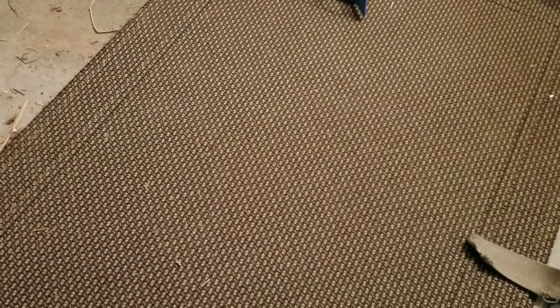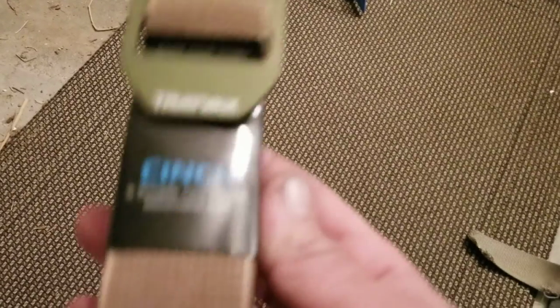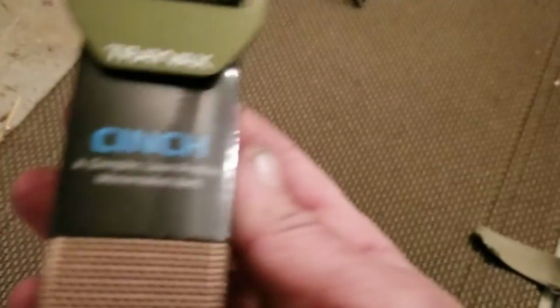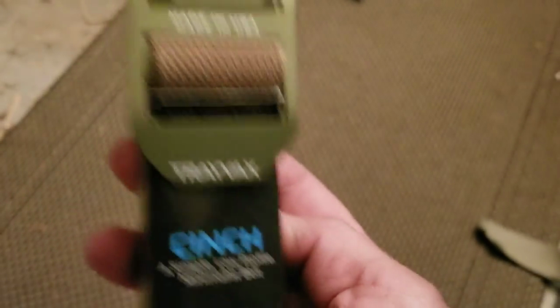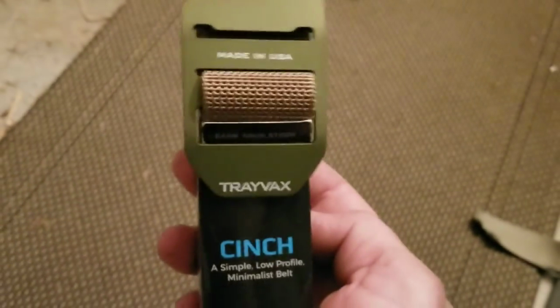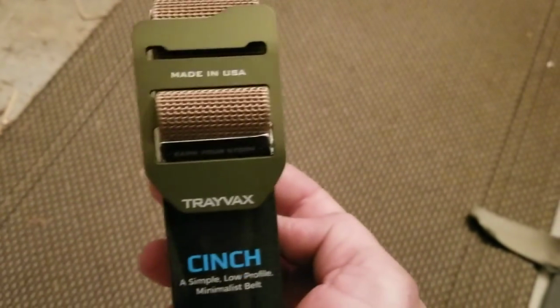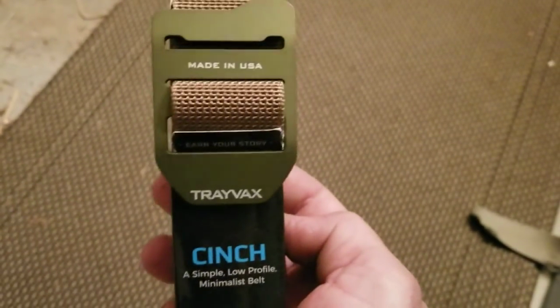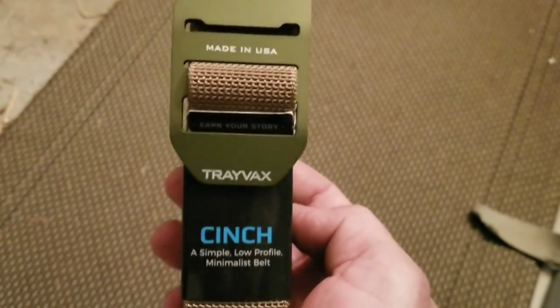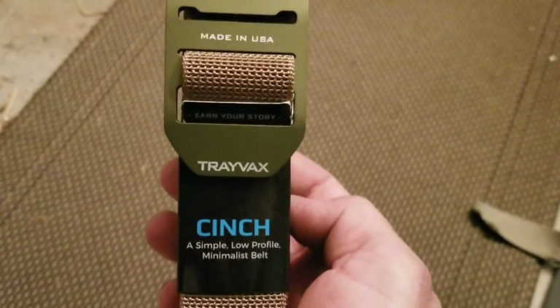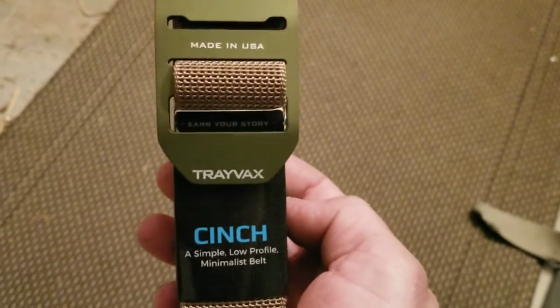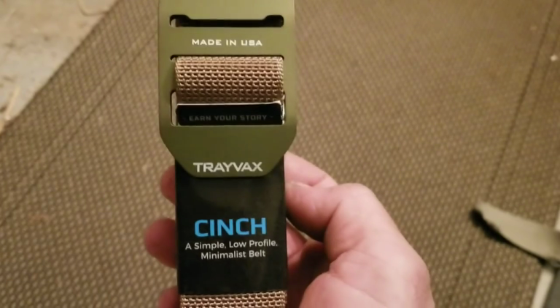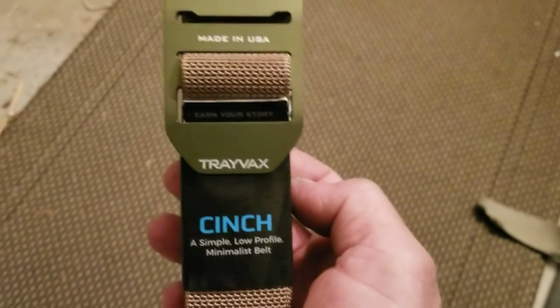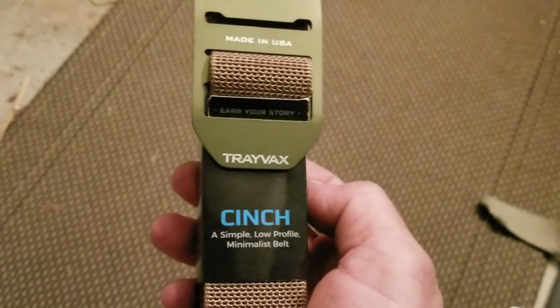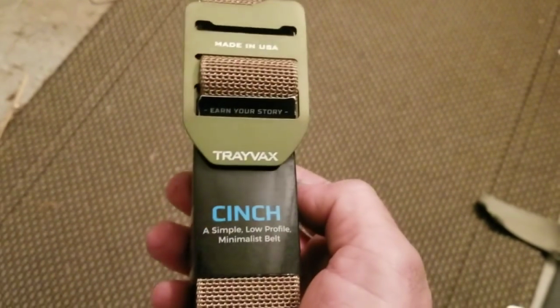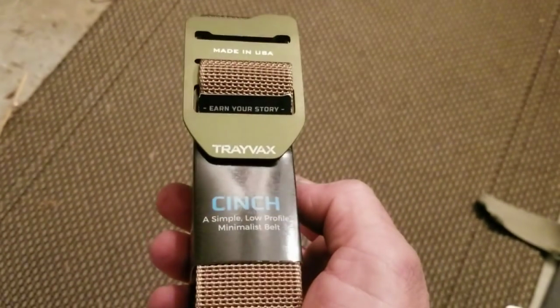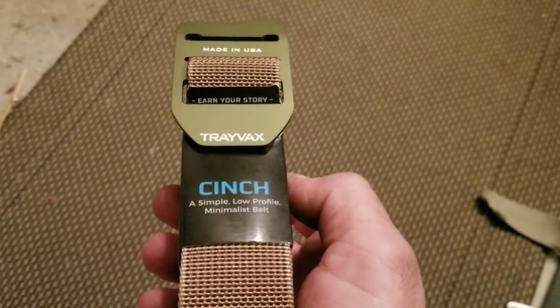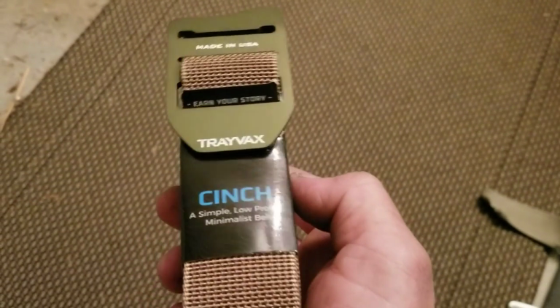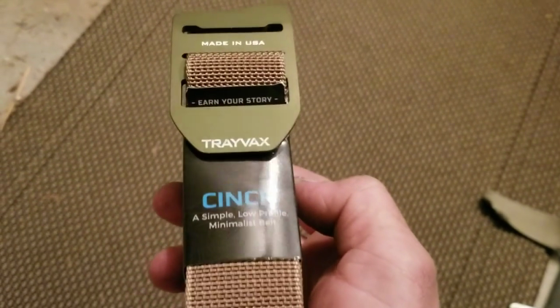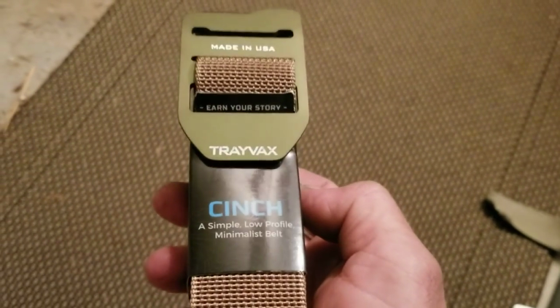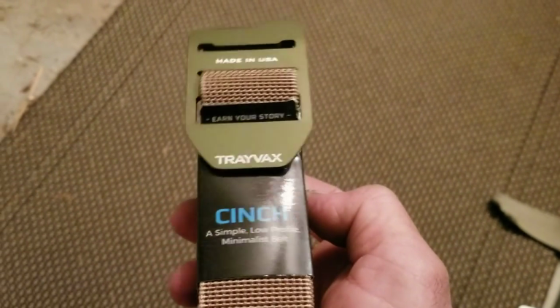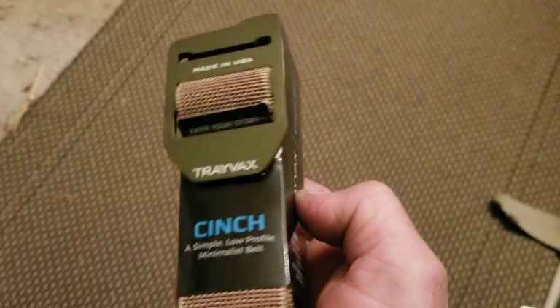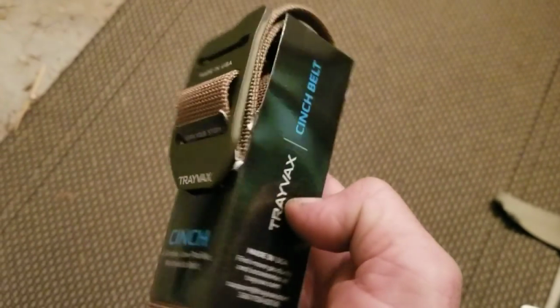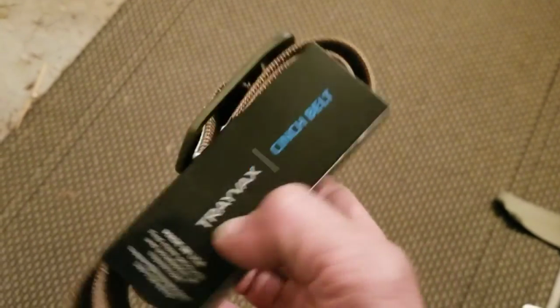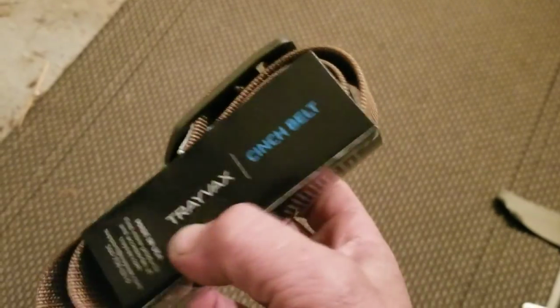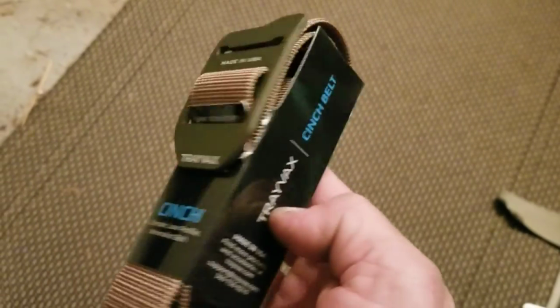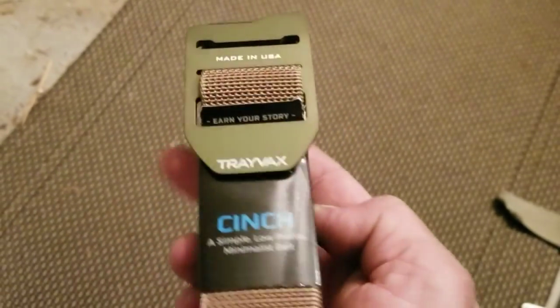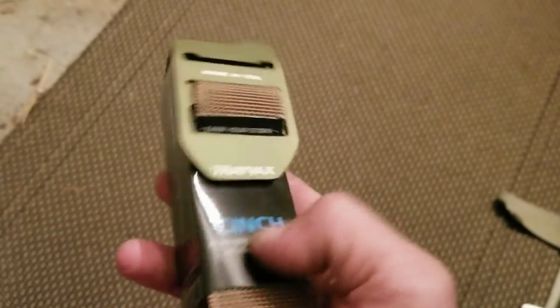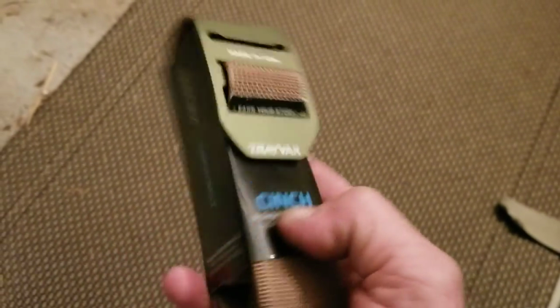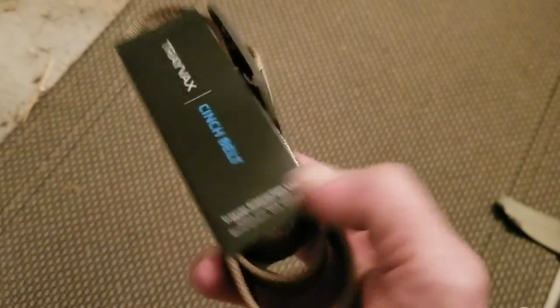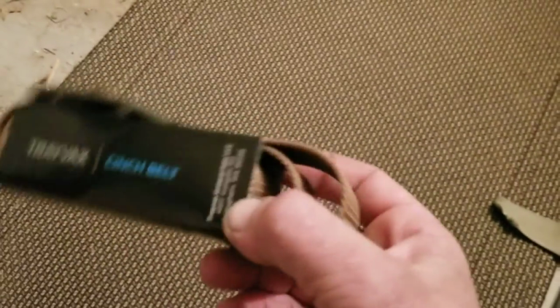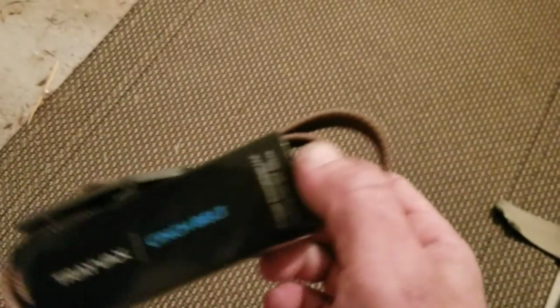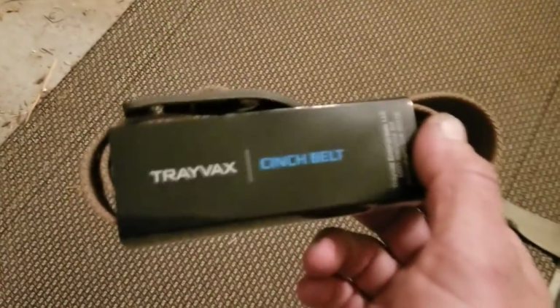Alright y'all, I'm Adventure Brad, and in the mail we got the highly anticipated — well, I guess not by me, but talked about and raved about — Travex Winch Belt.